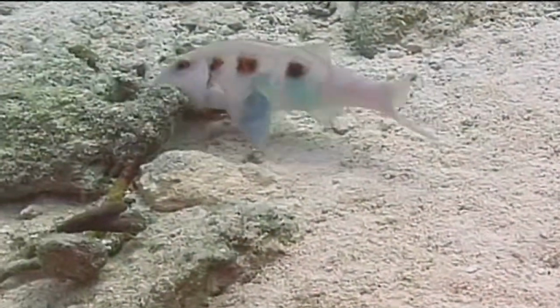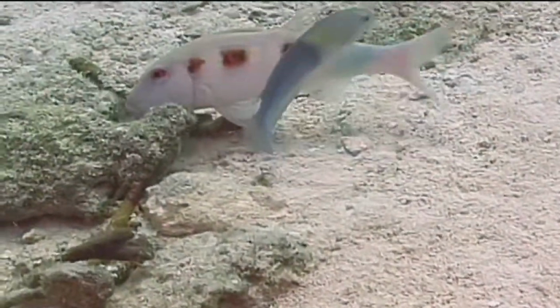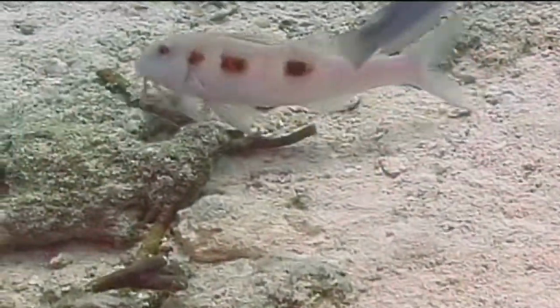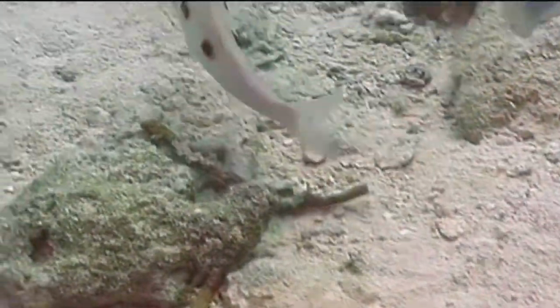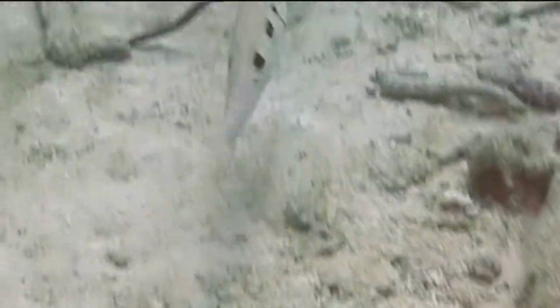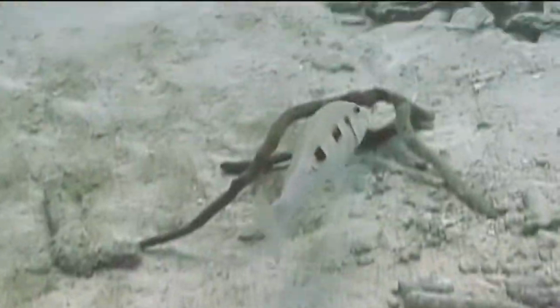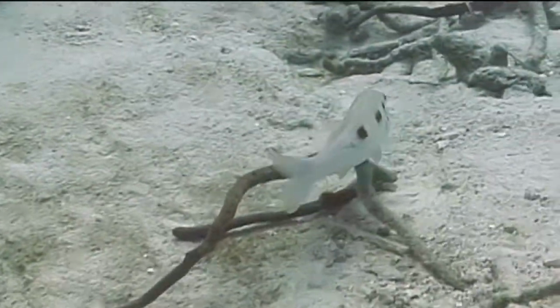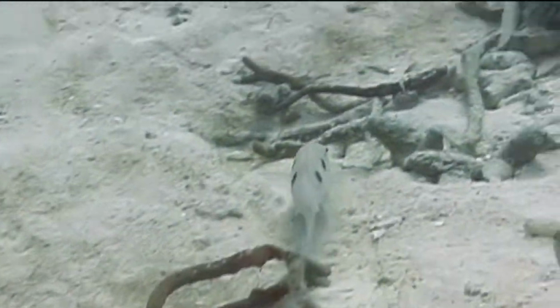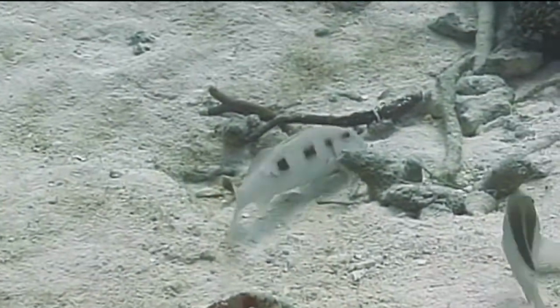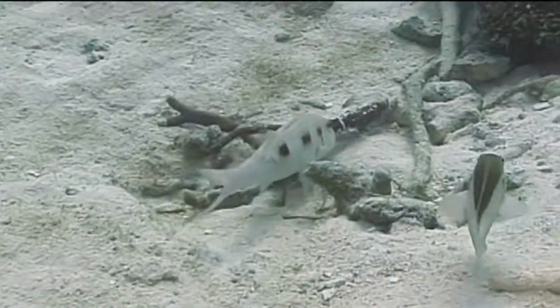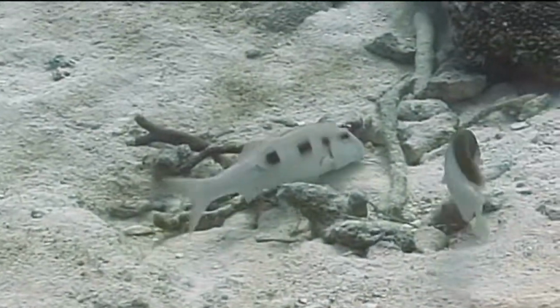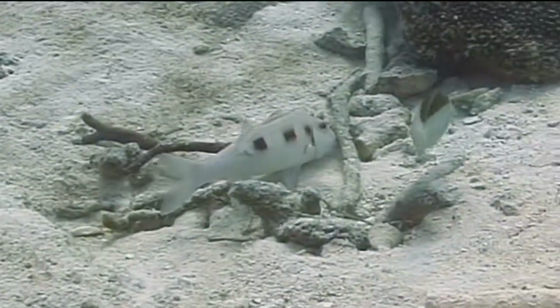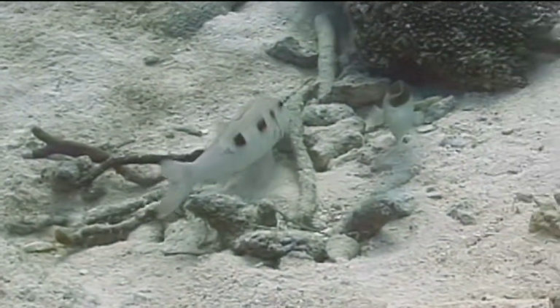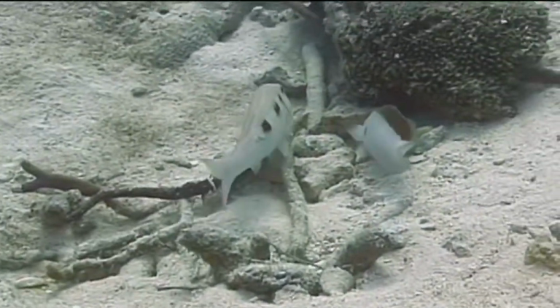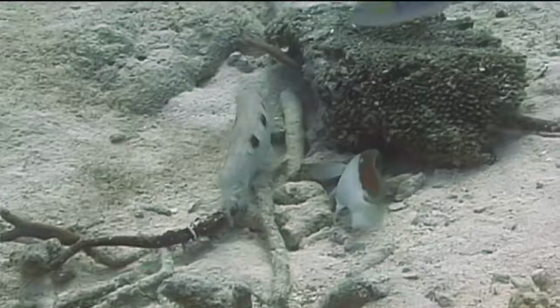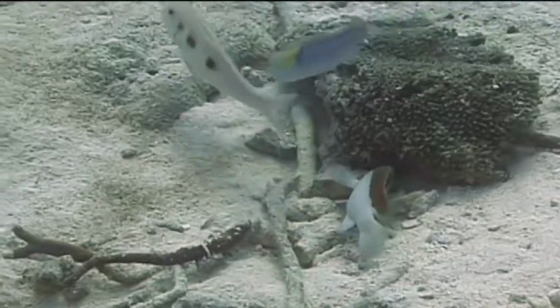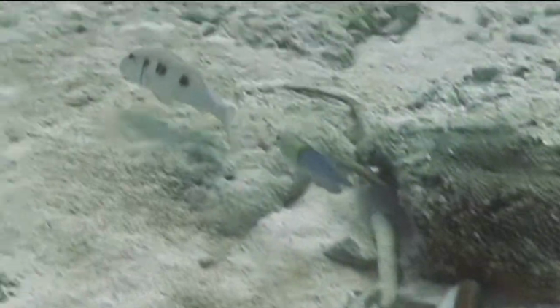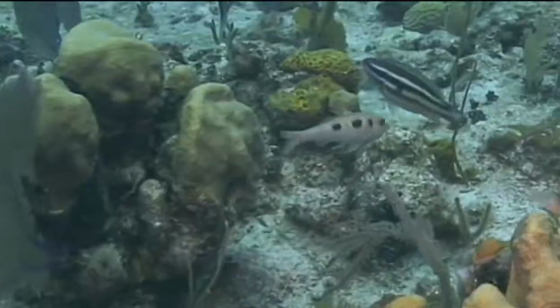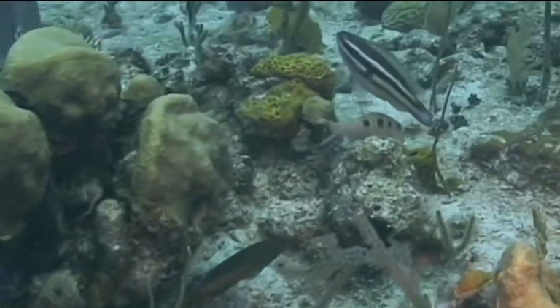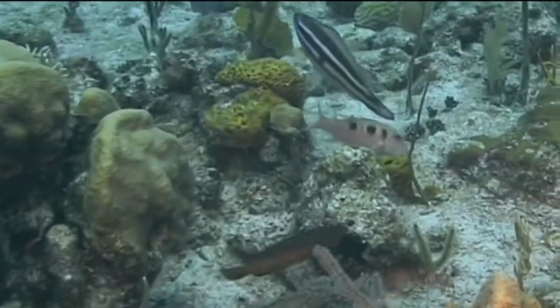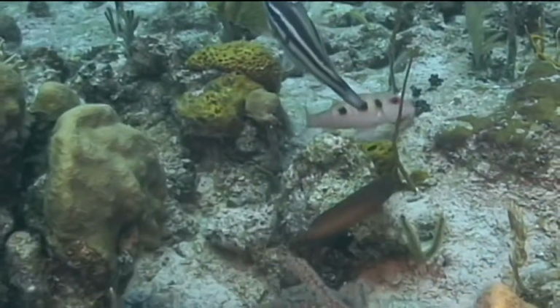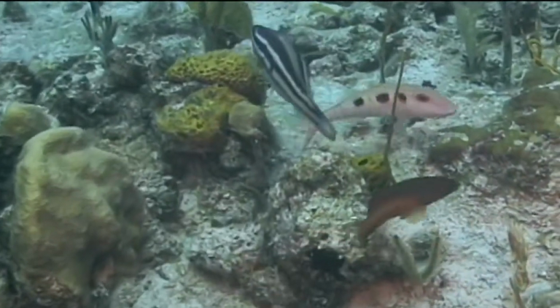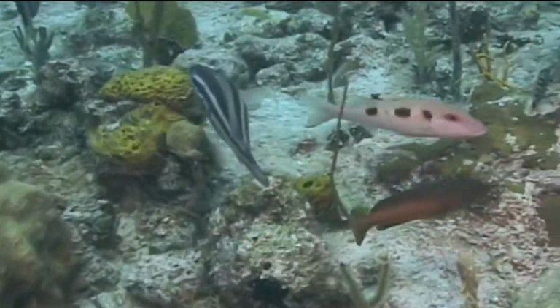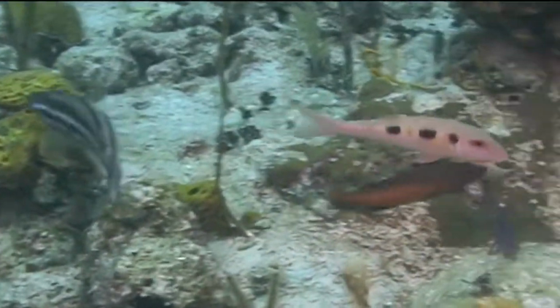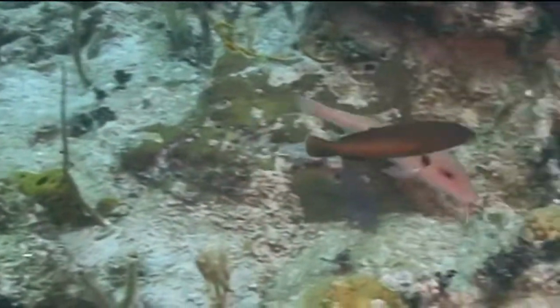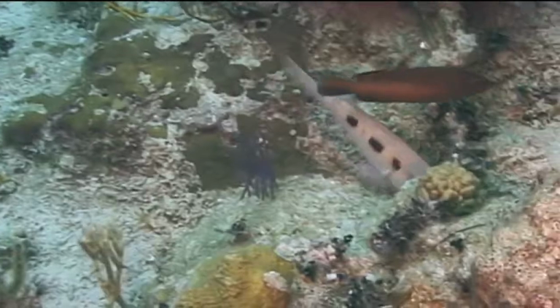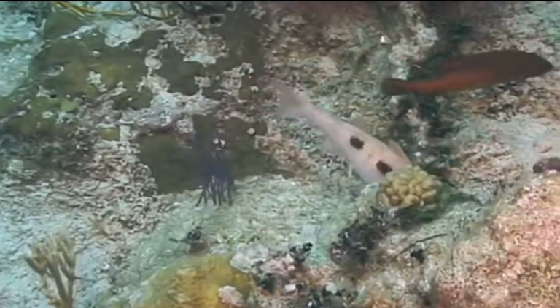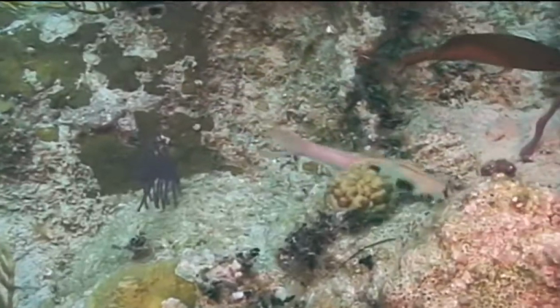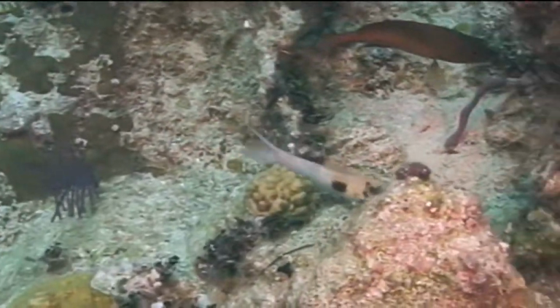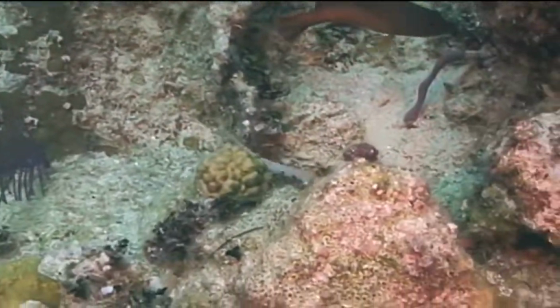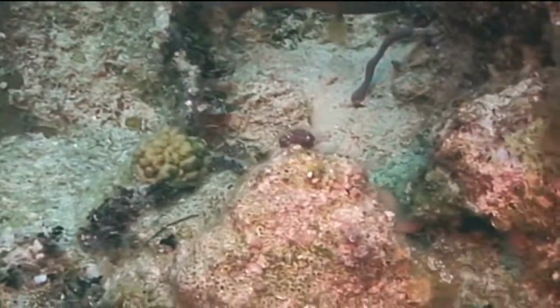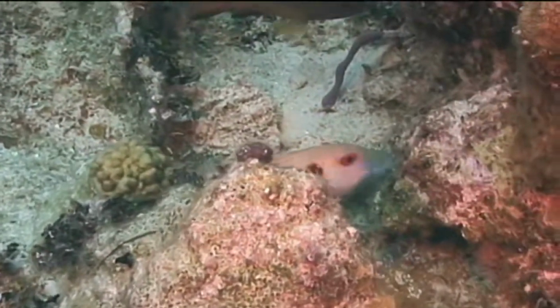Spotted goatfish feed by digging through the sandy or rubble bottoms they inhabit in an effort to scare up small invertebrates such as hermit crabs. You can often see other fish like bar jacks, yellowtail jacks, or wrasses following spotted goatfish around as they feed.